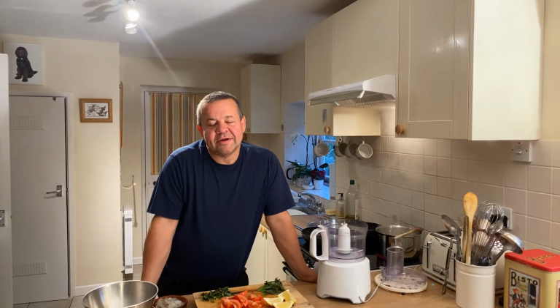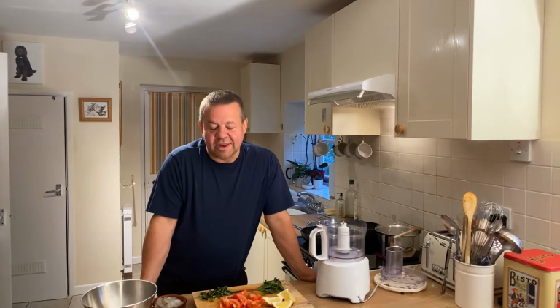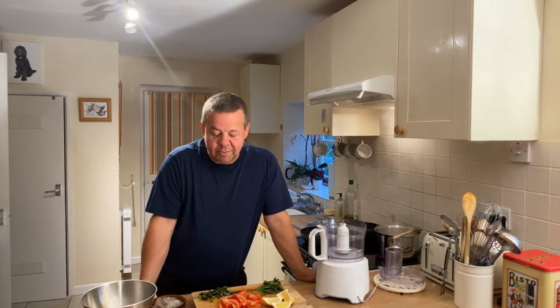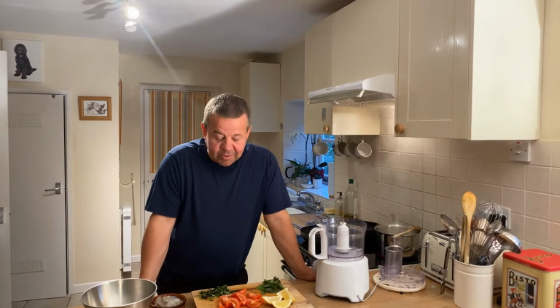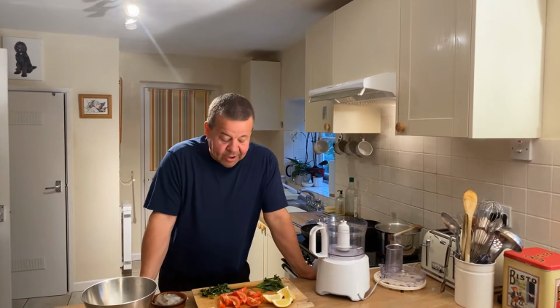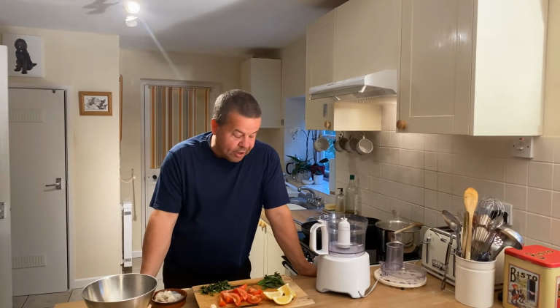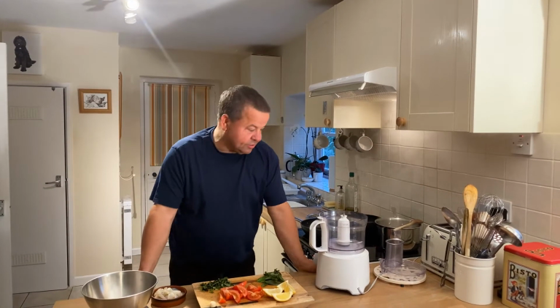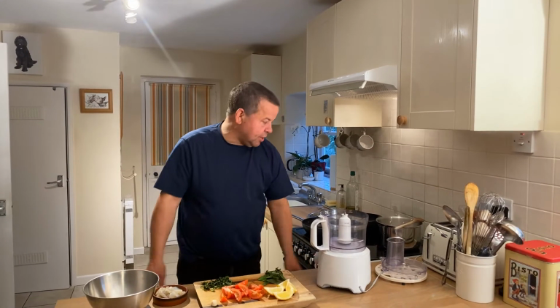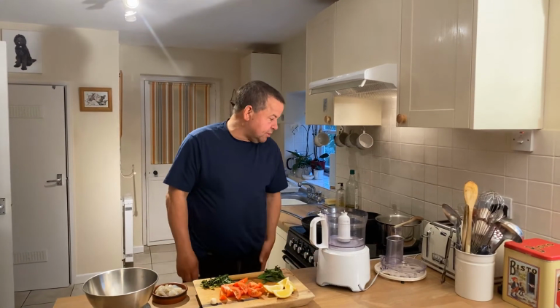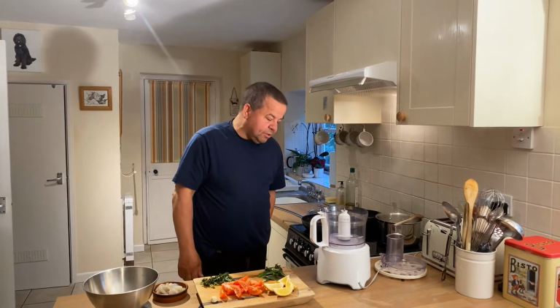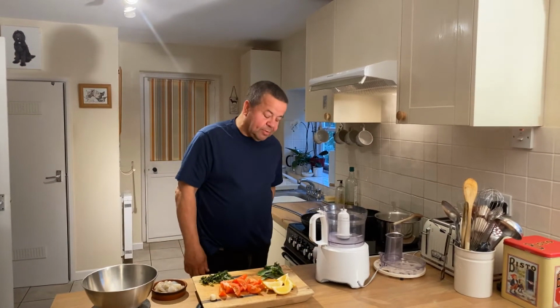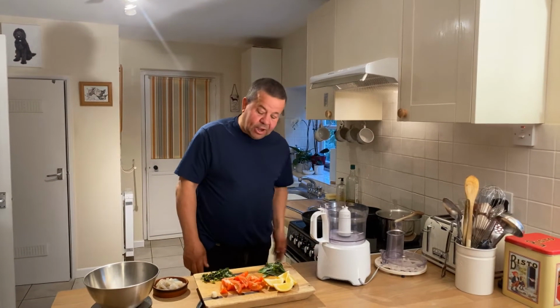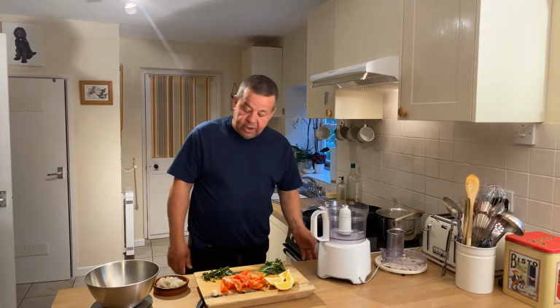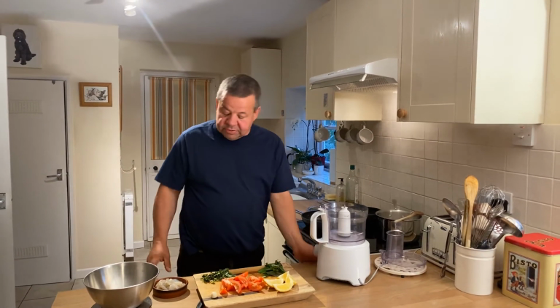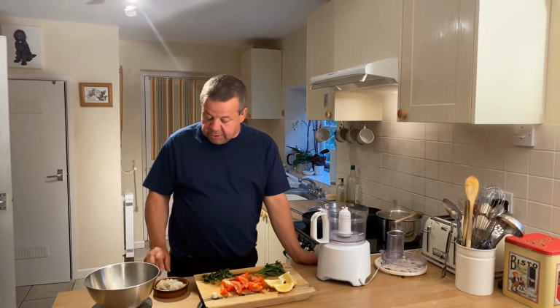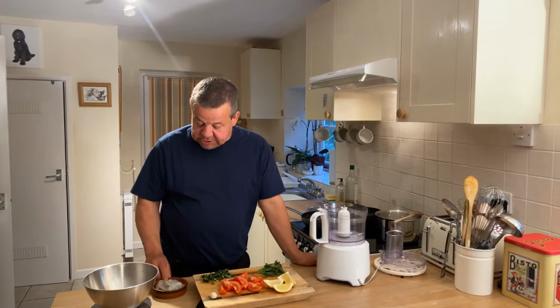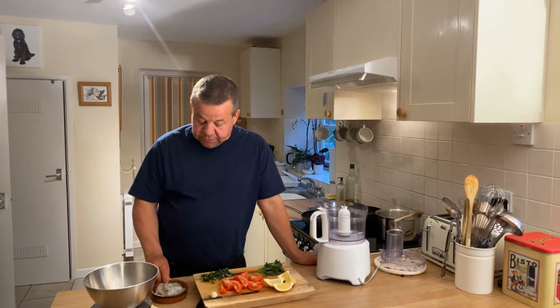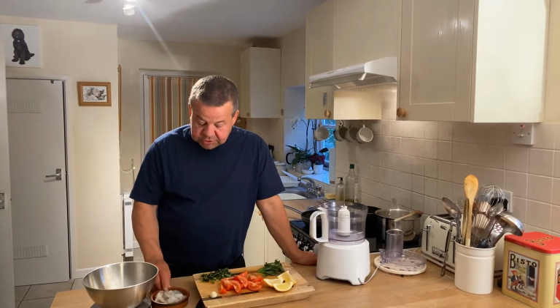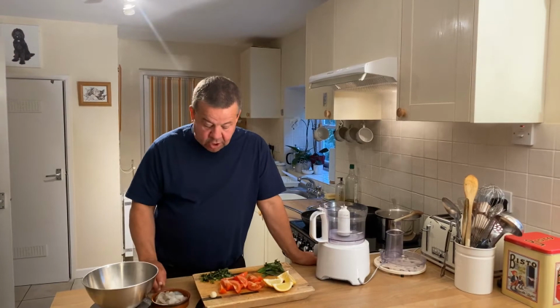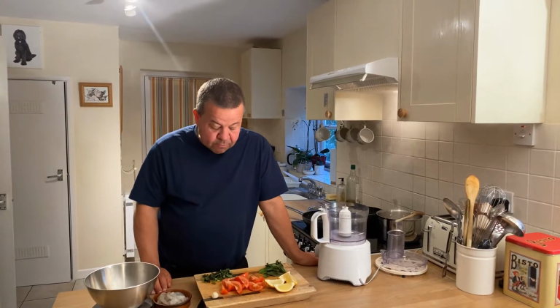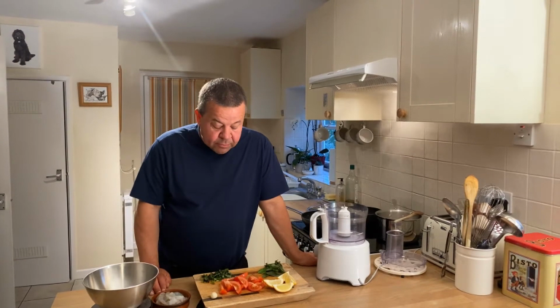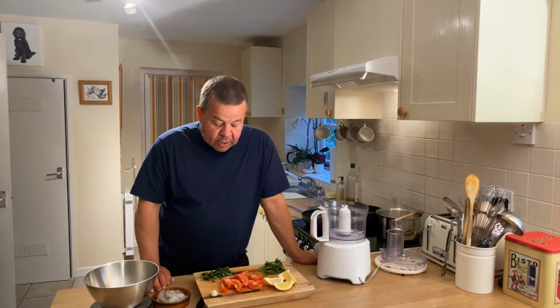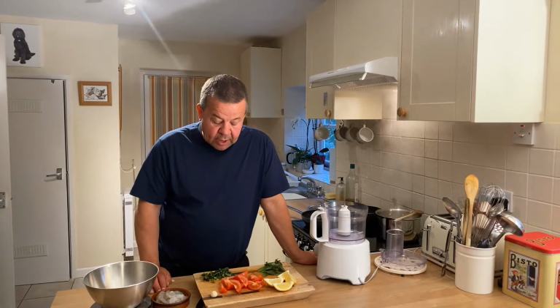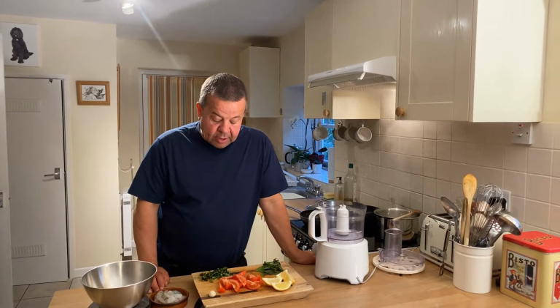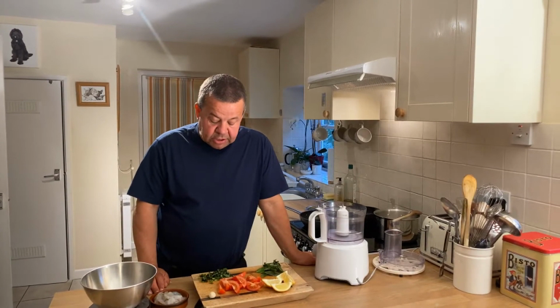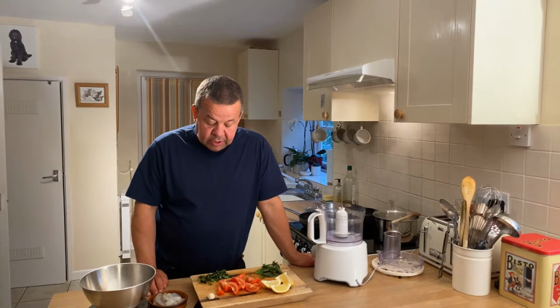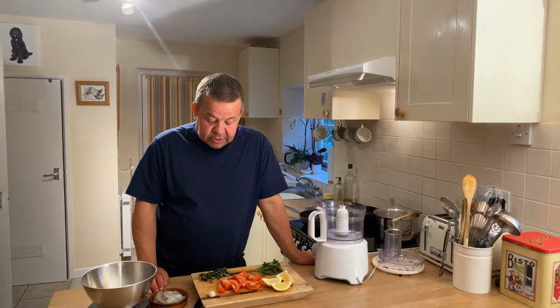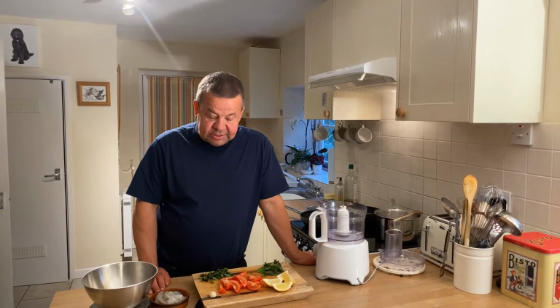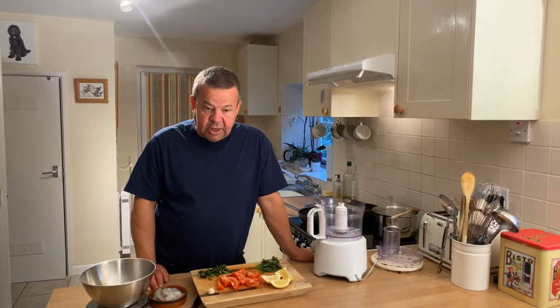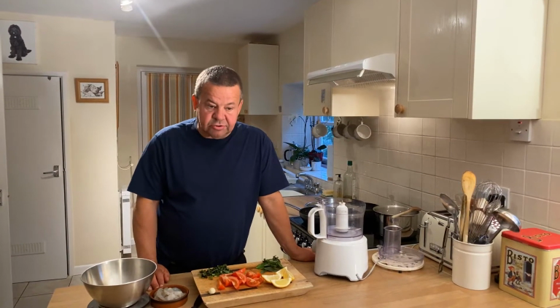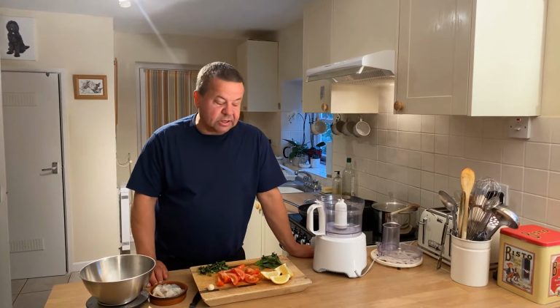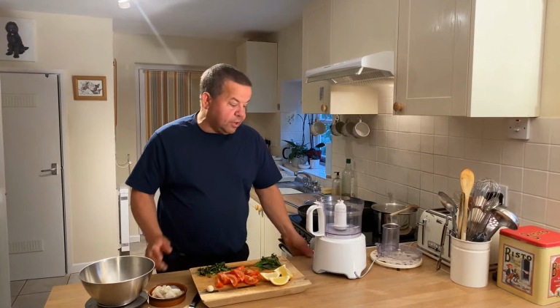Good evening and welcome back. Tonight I'm doing some linguini with some nice king prawns and I'm going to do a Sicilian dressing with it.